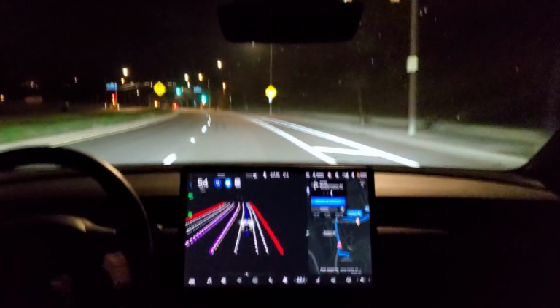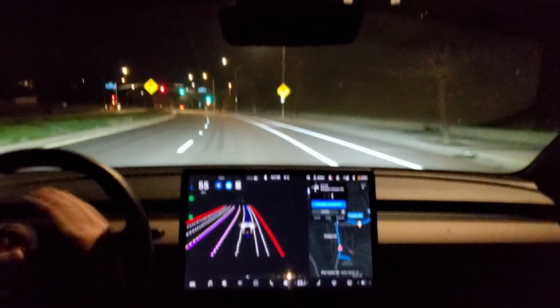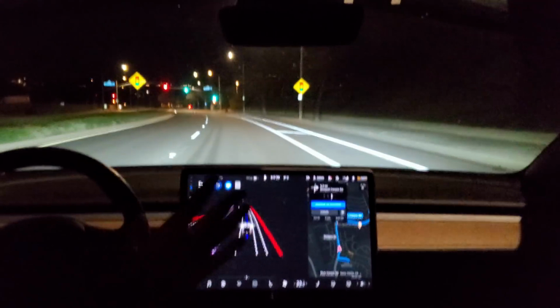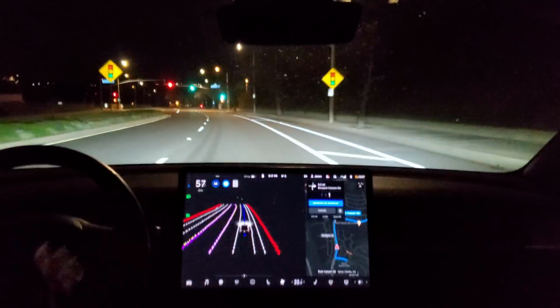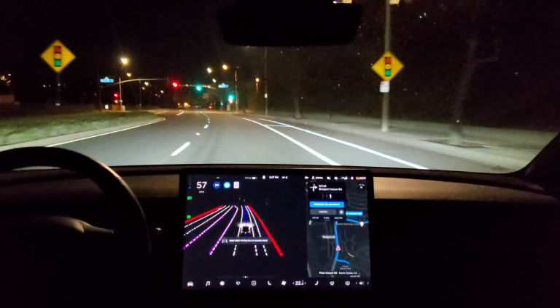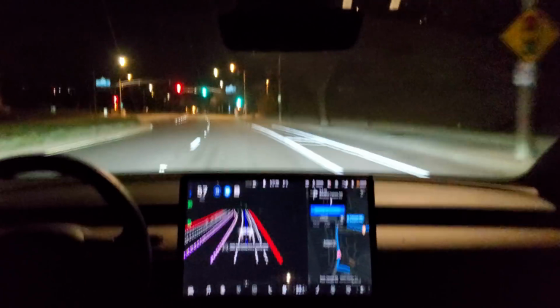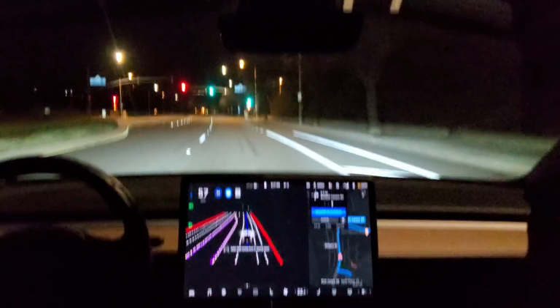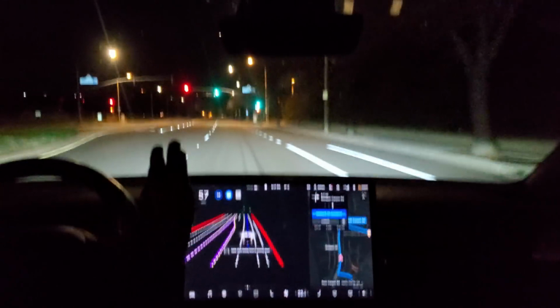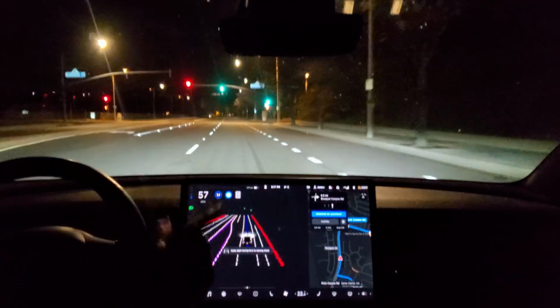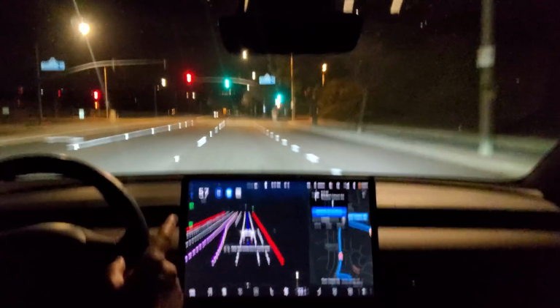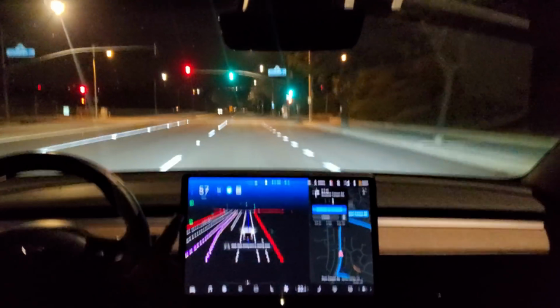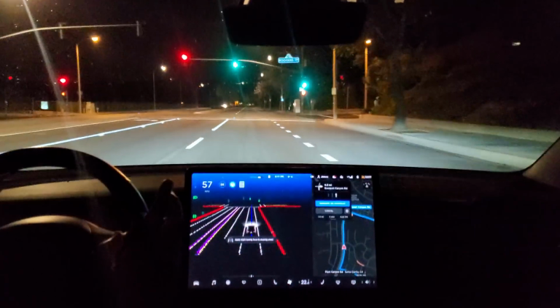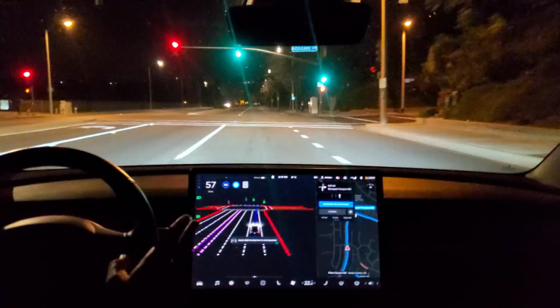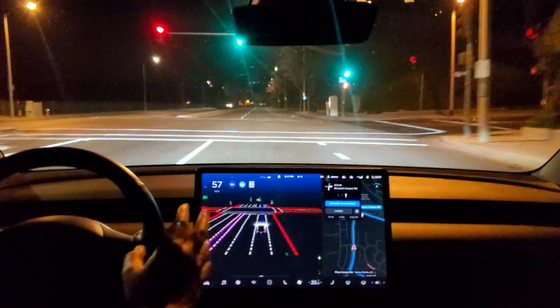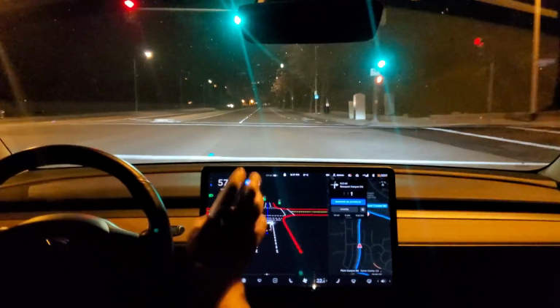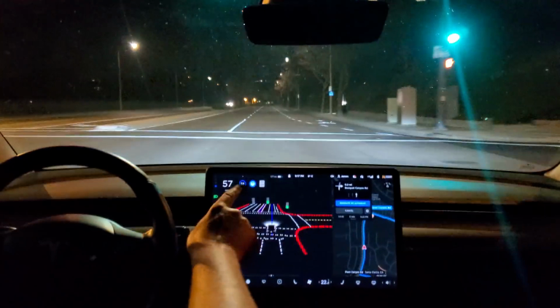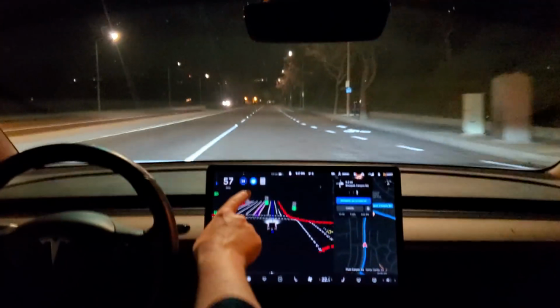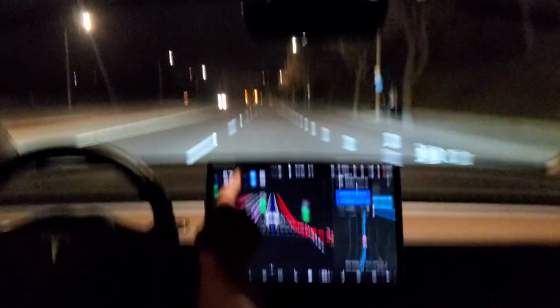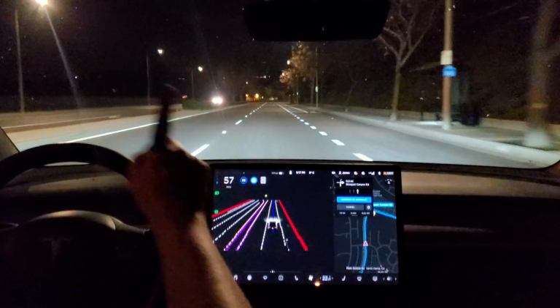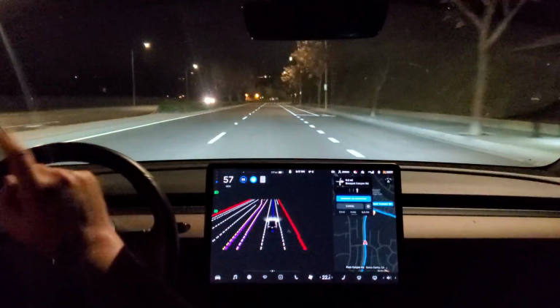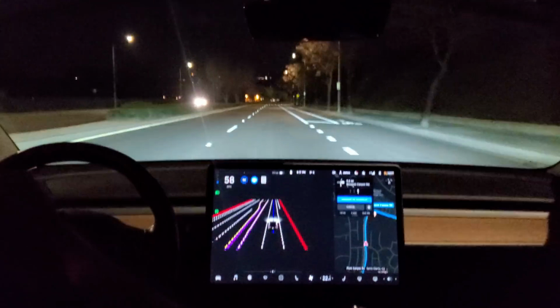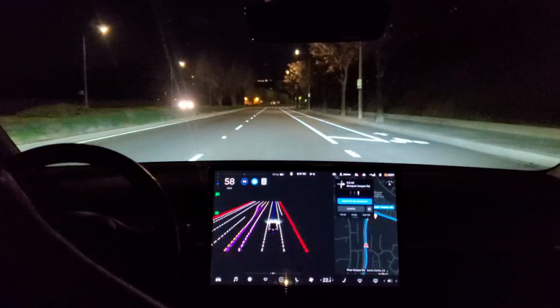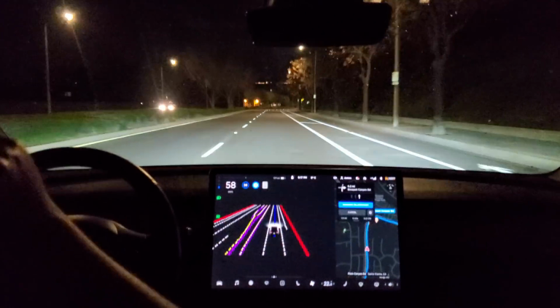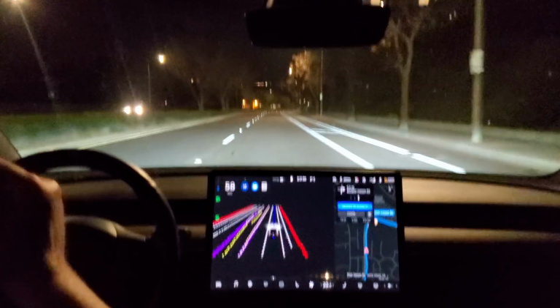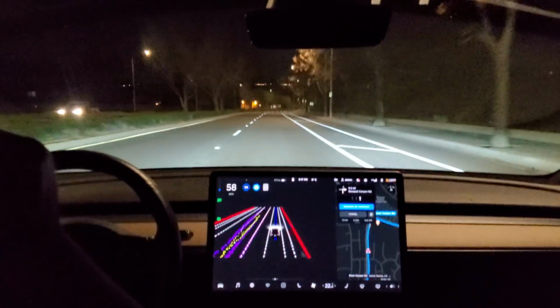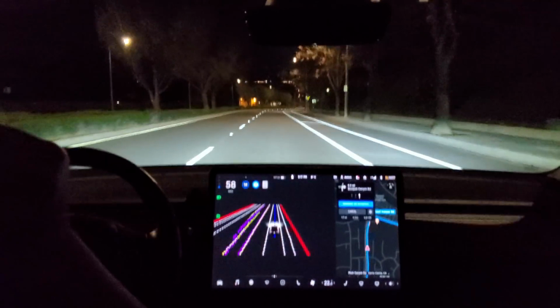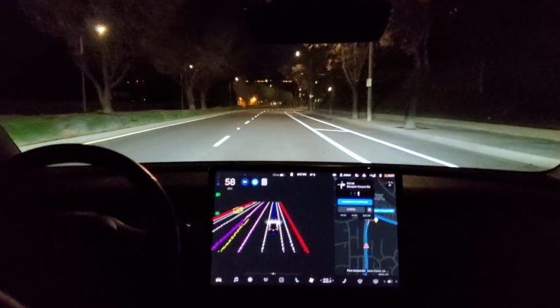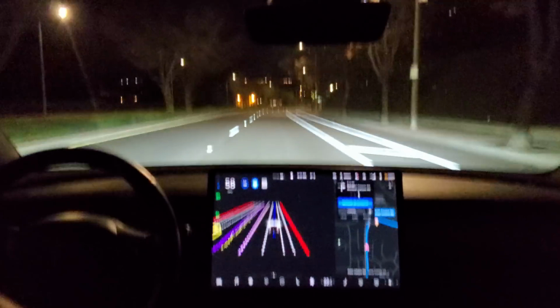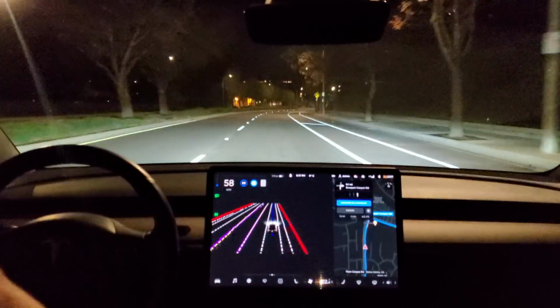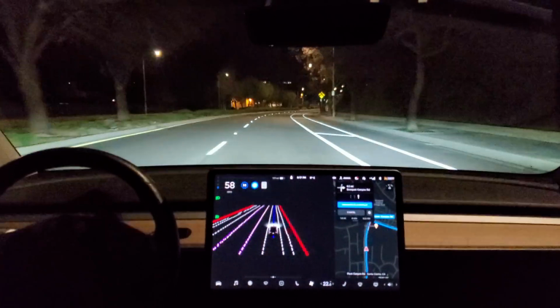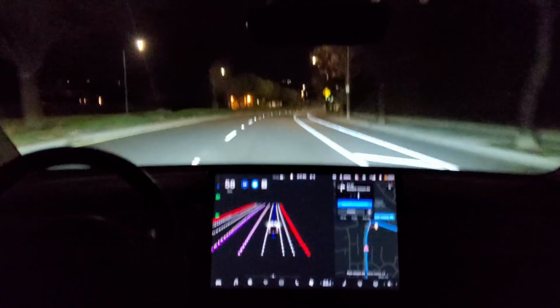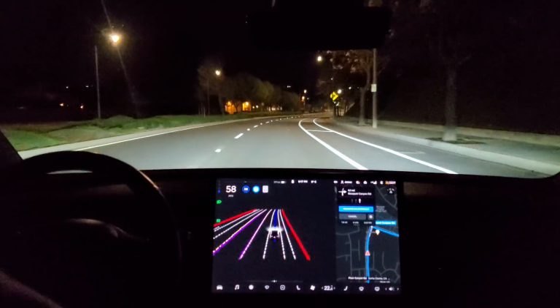I'm noticing it's more sure of itself with the creep to look and then go. In the first two drives here, that's what I'm noticing. It's also definitely more confident in its acceleration, and it appears to be going more than five over the speed limit on city streets. I don't know if that's a bug or intentional.